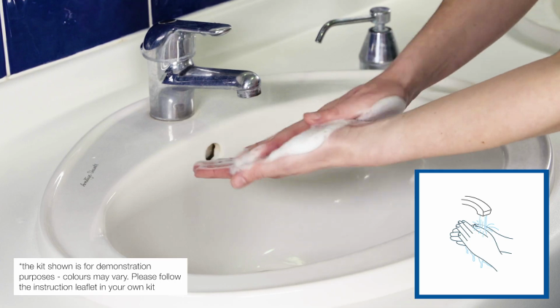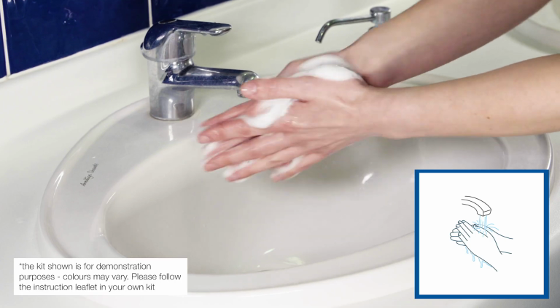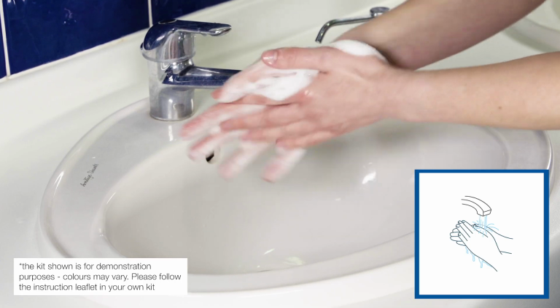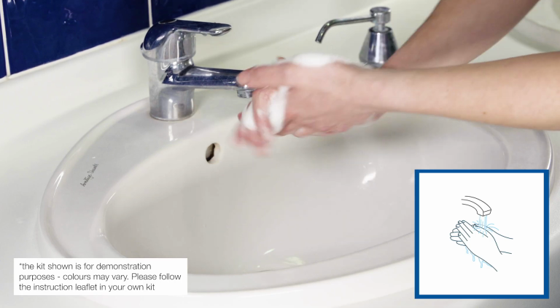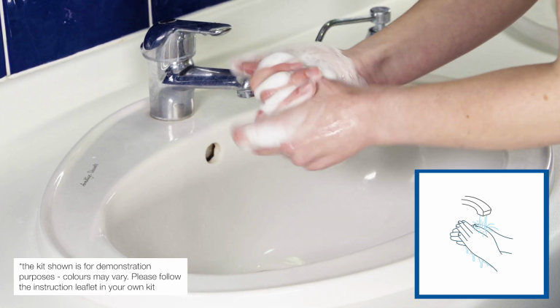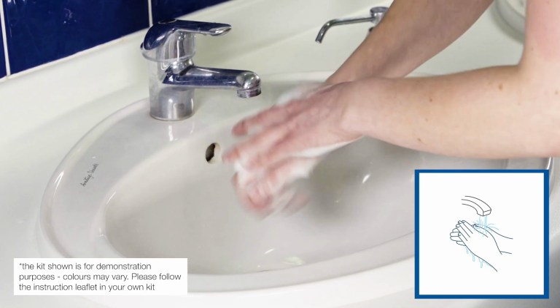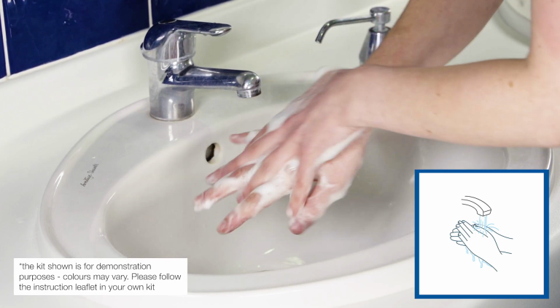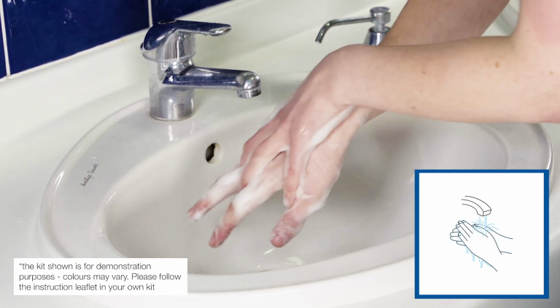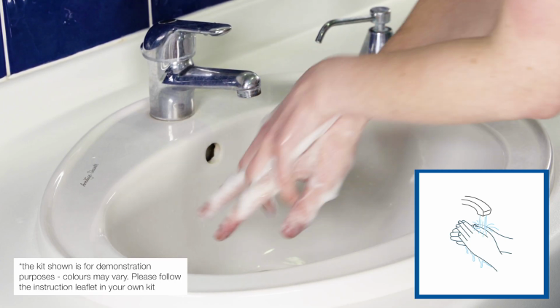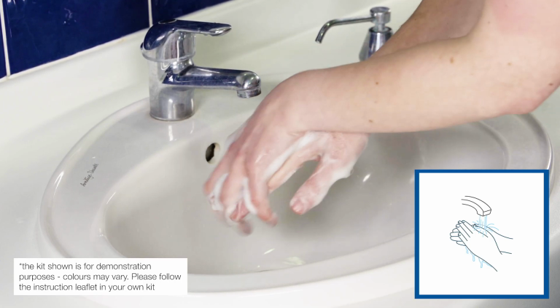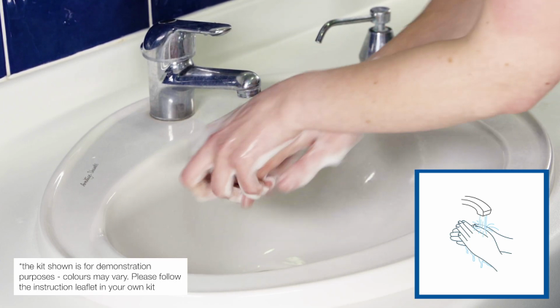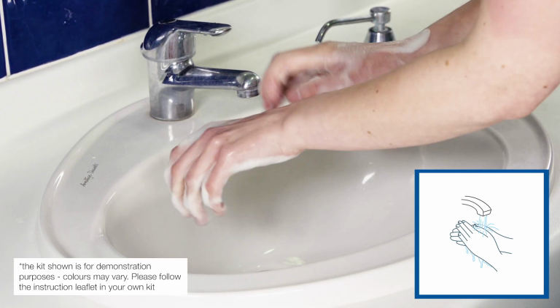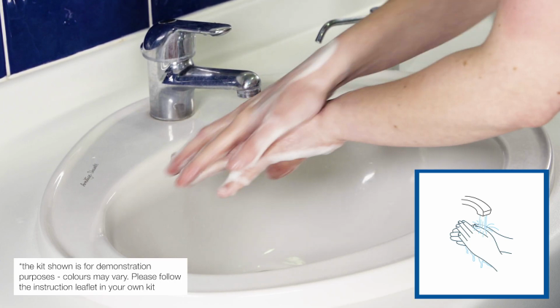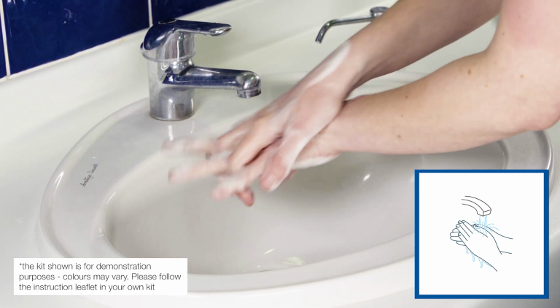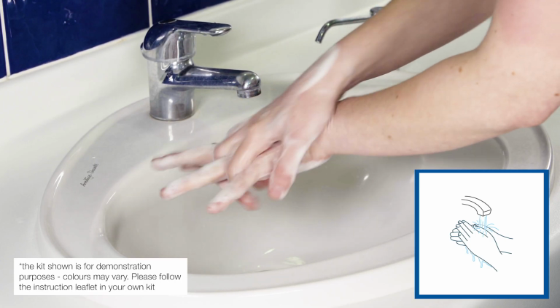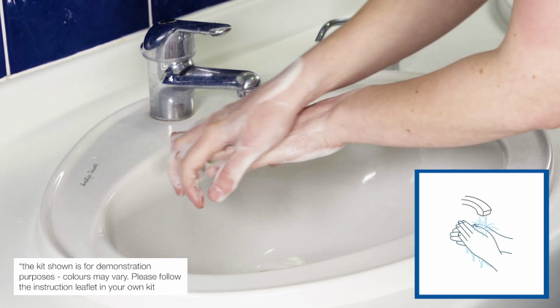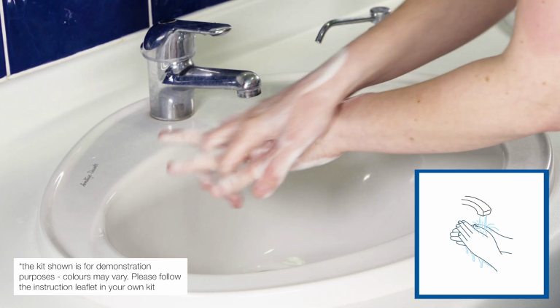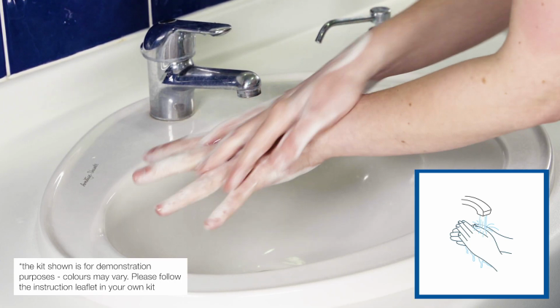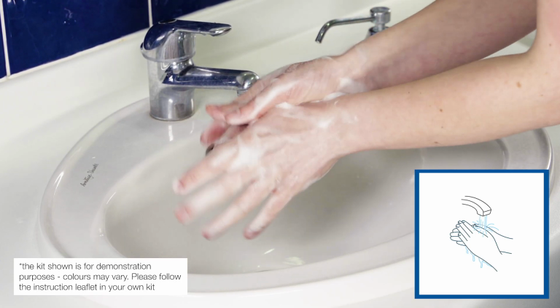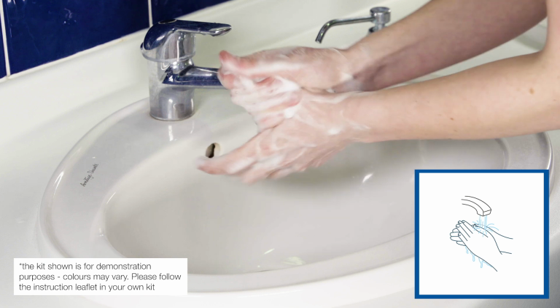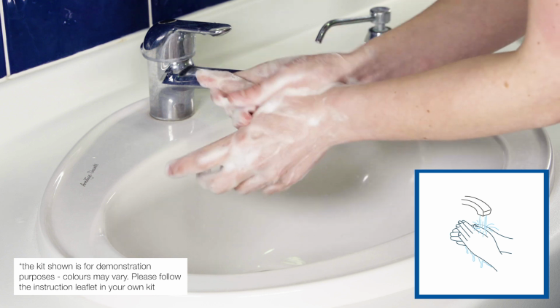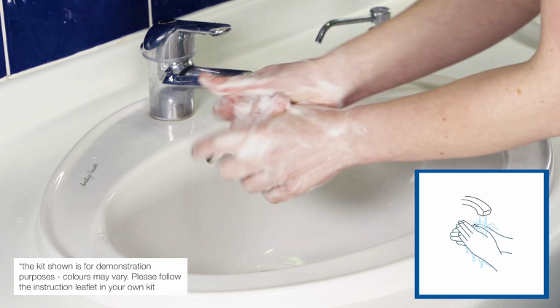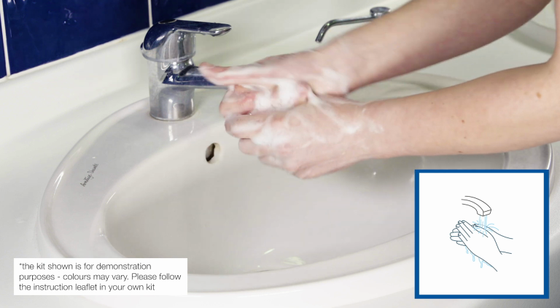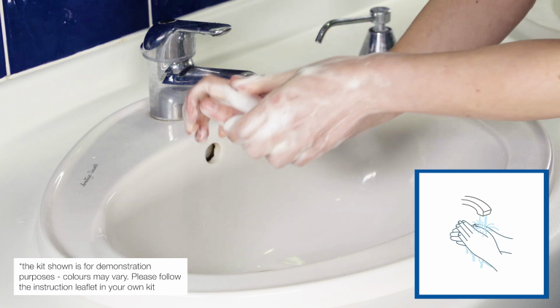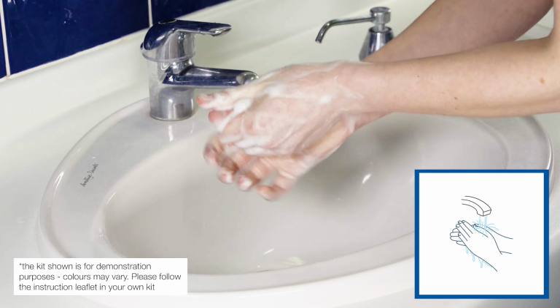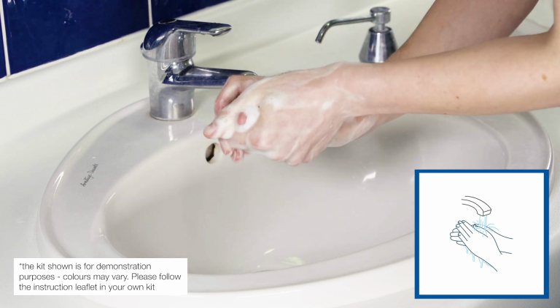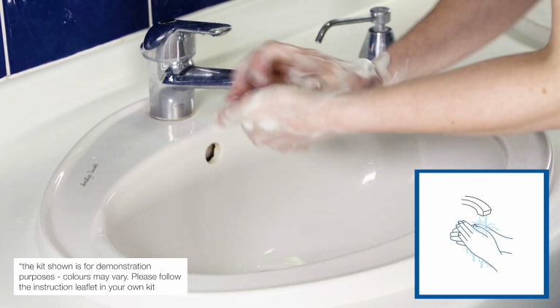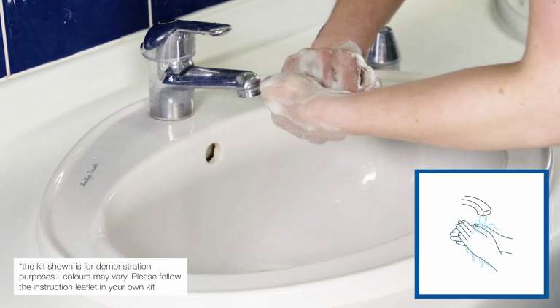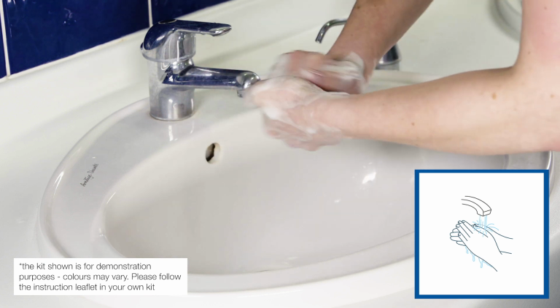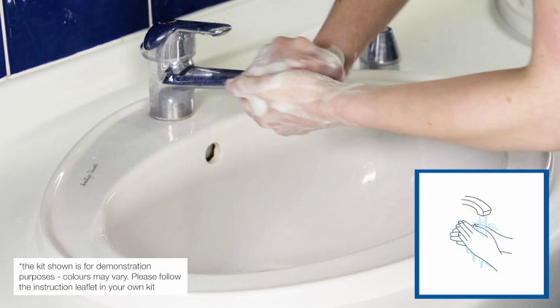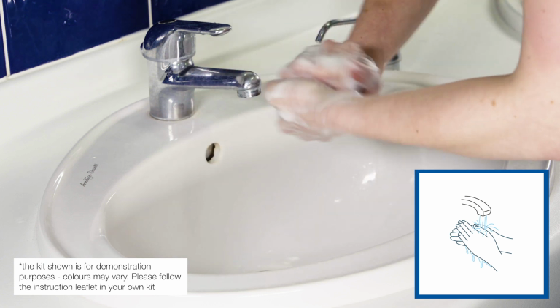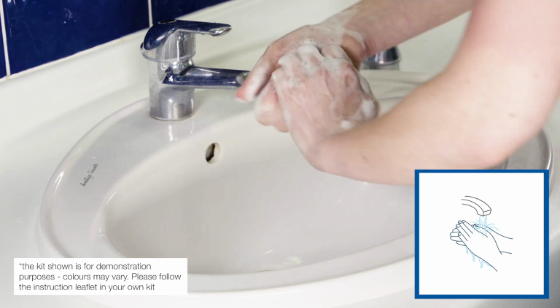Ensure when washing your hands that you do so for 20 seconds, thoroughly washing your fingers, palms, the outer surfaces of your hands and your wrists before rinsing.